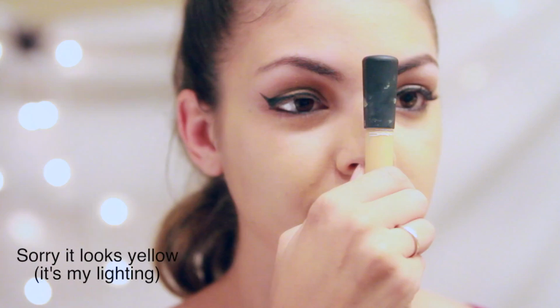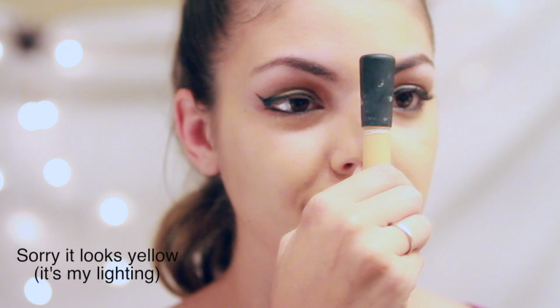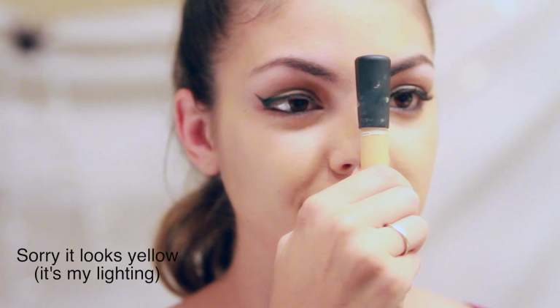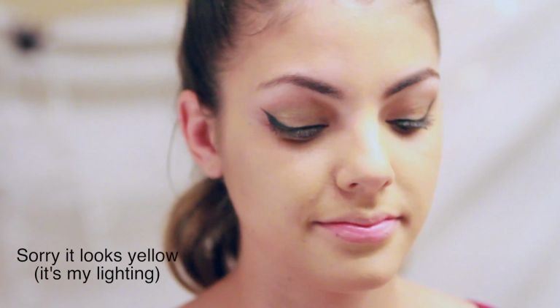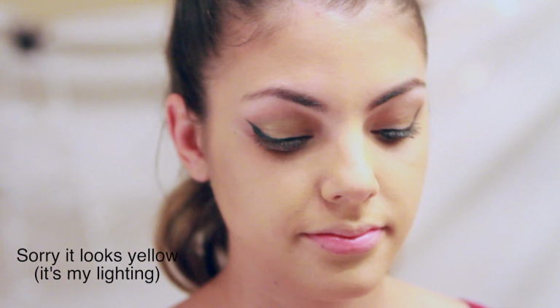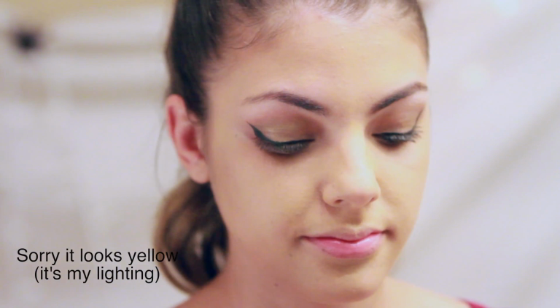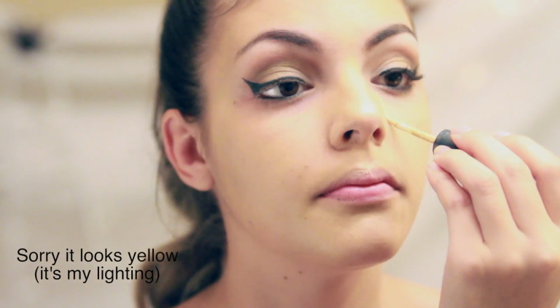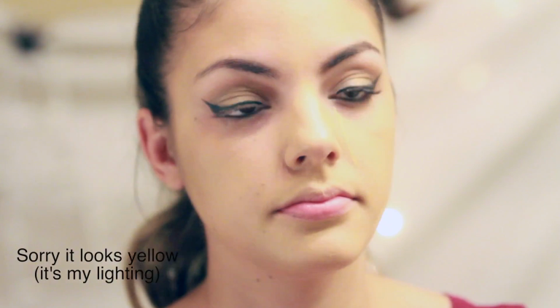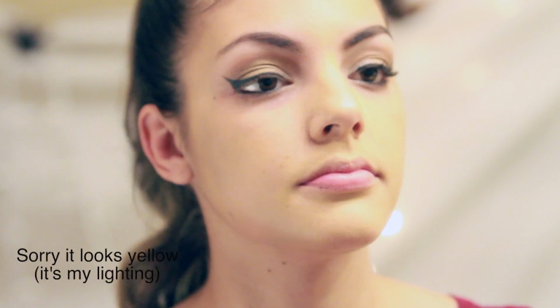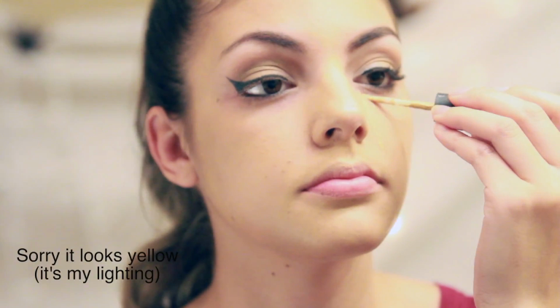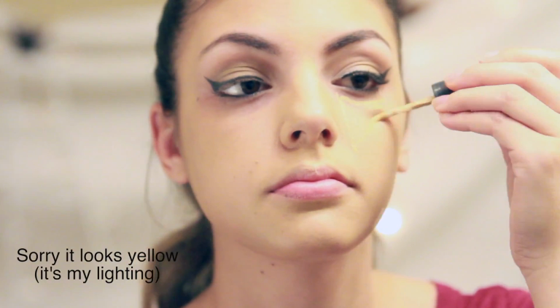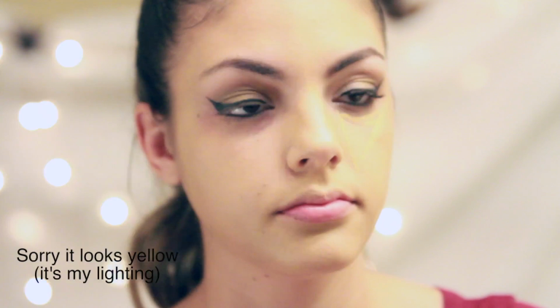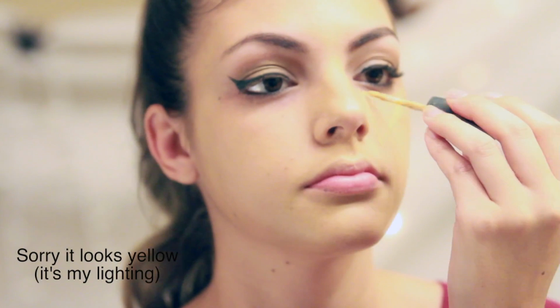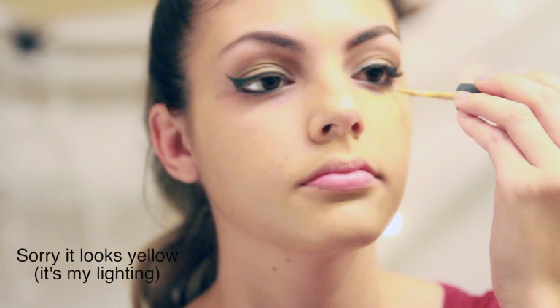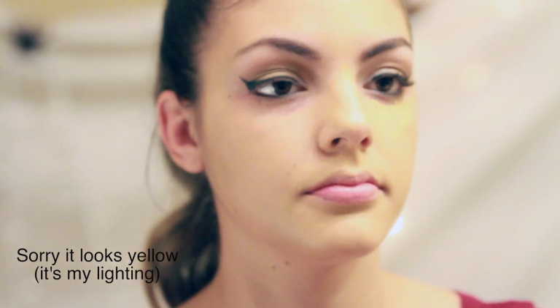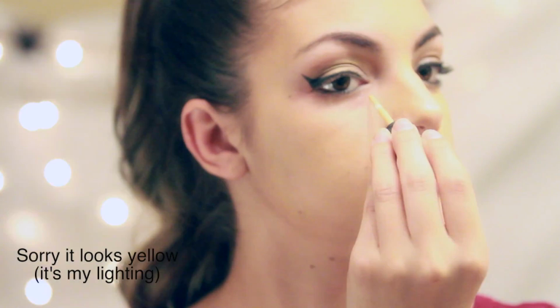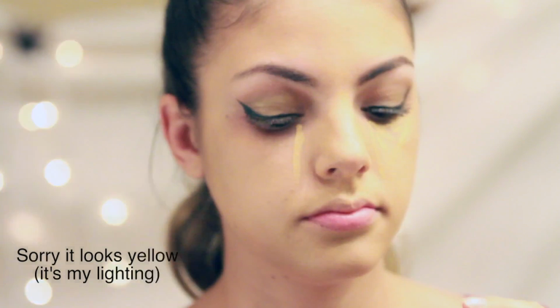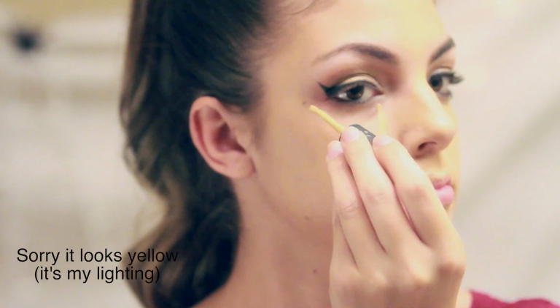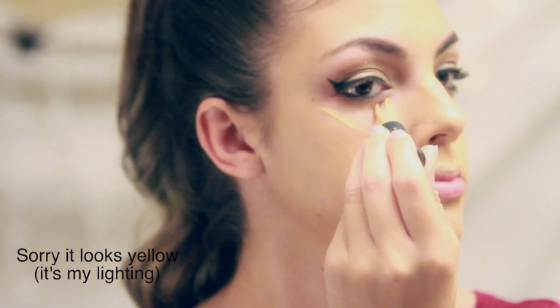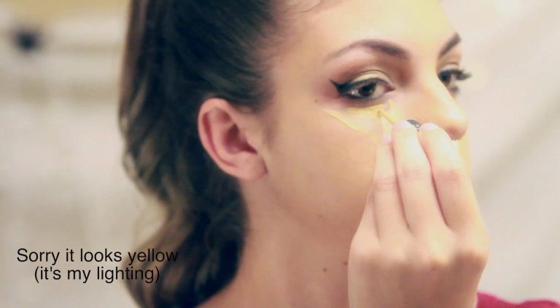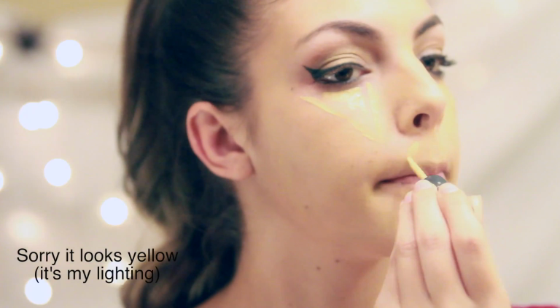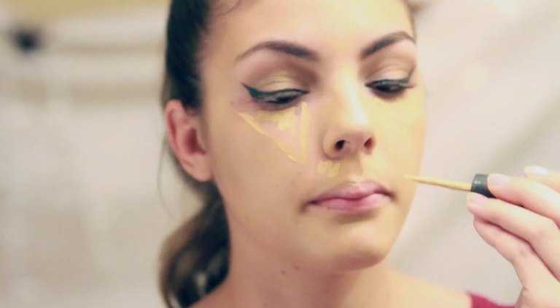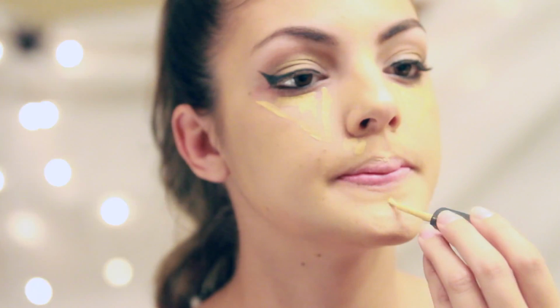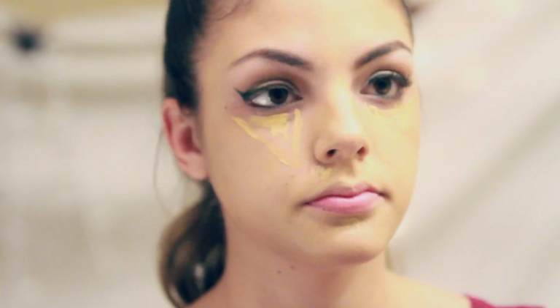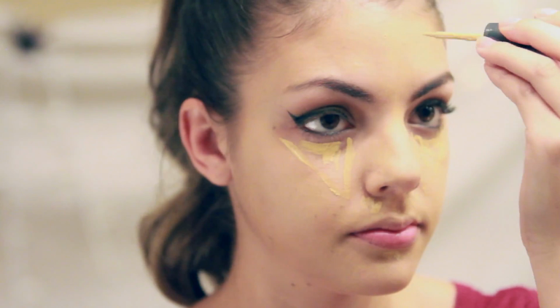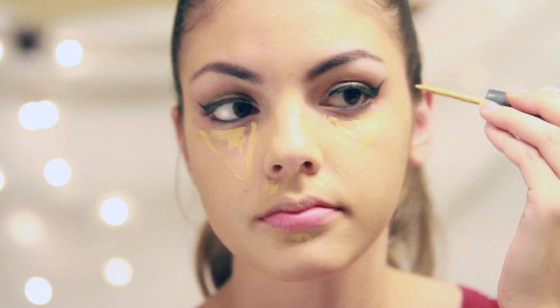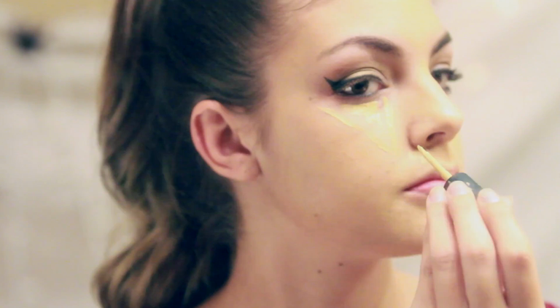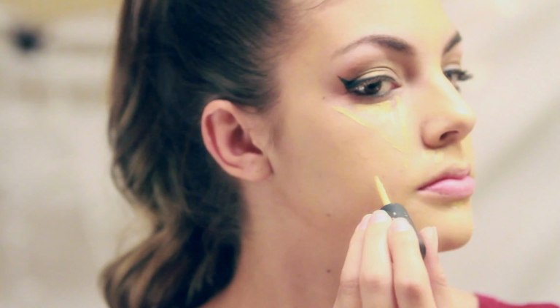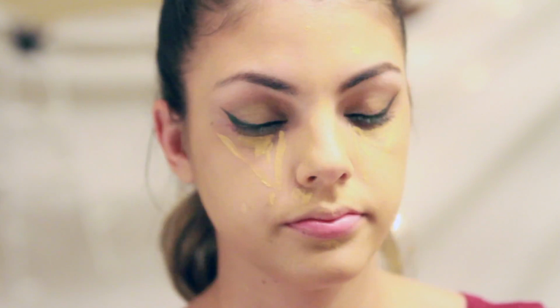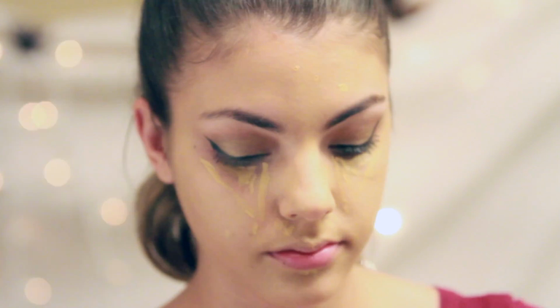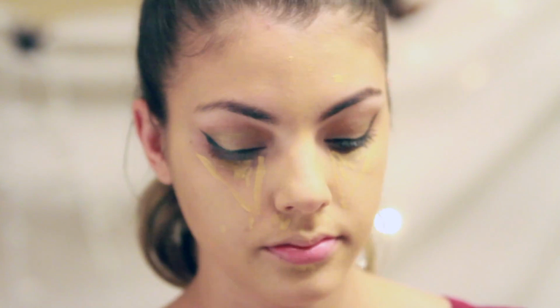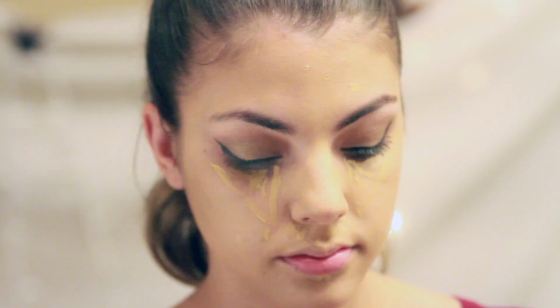Now I'm using my MAC concealer under my eyes in the triangular shape to bring light and lighten my dark circles, also on all the areas that need to be highlighted and hidden.